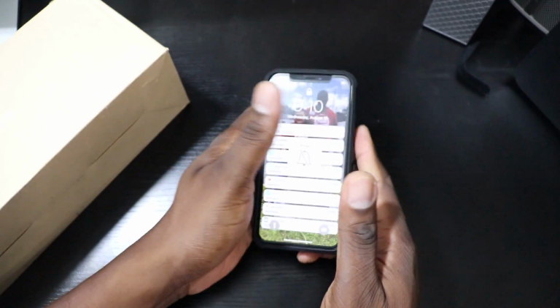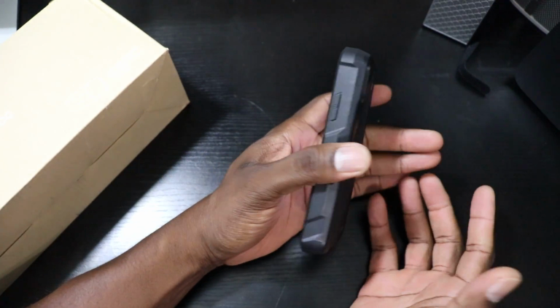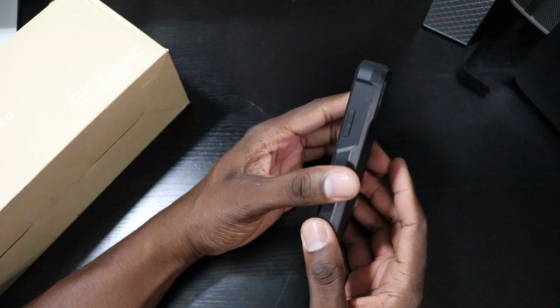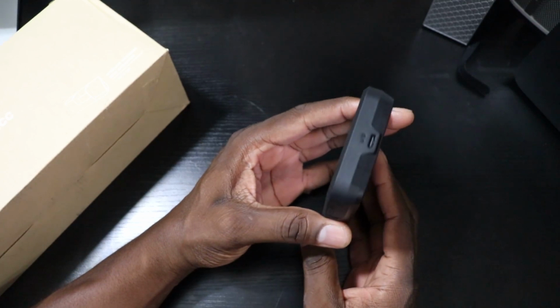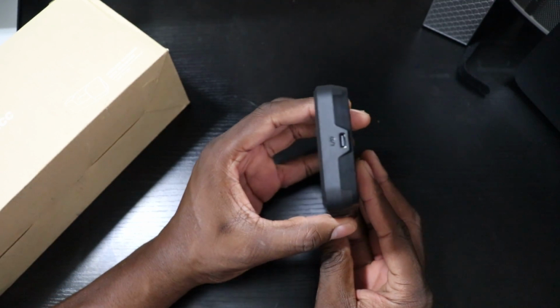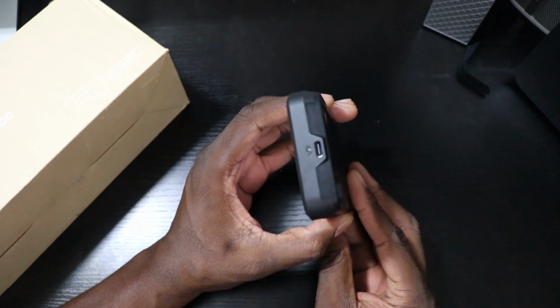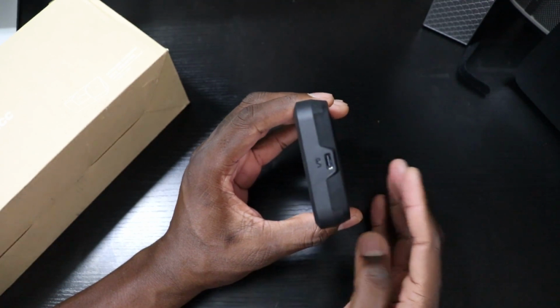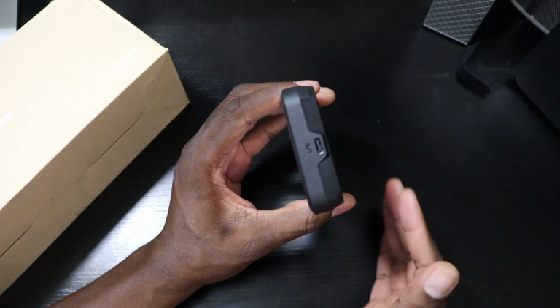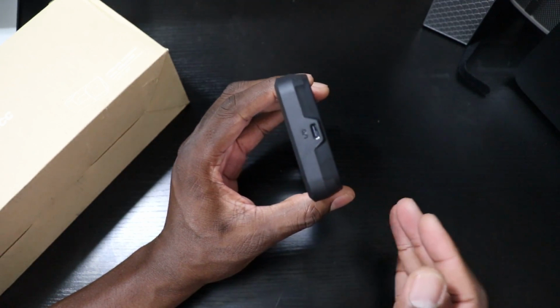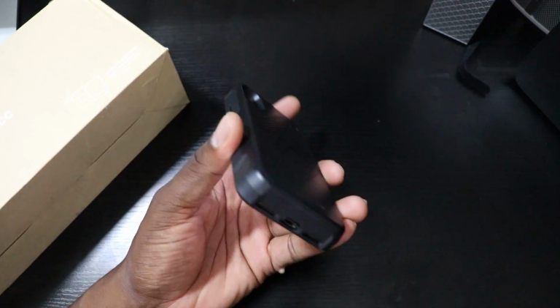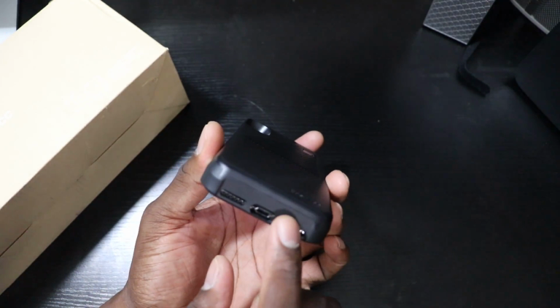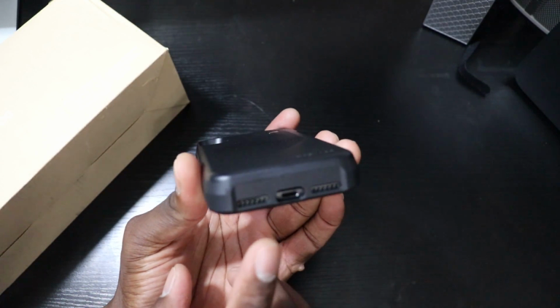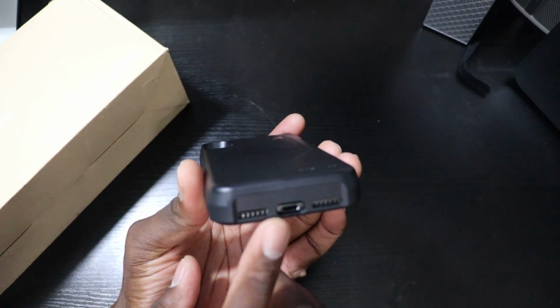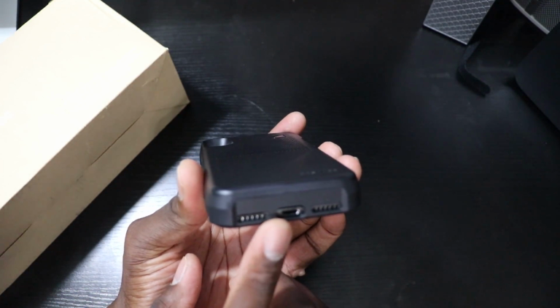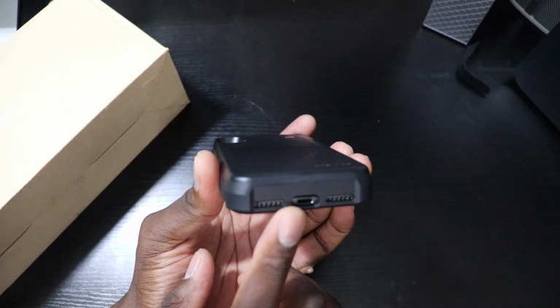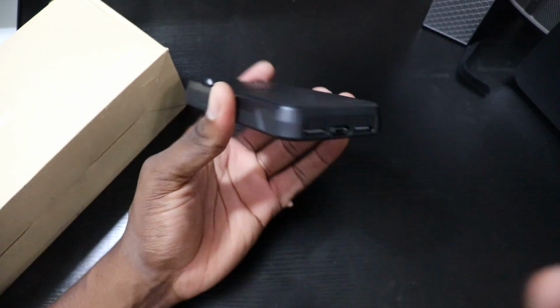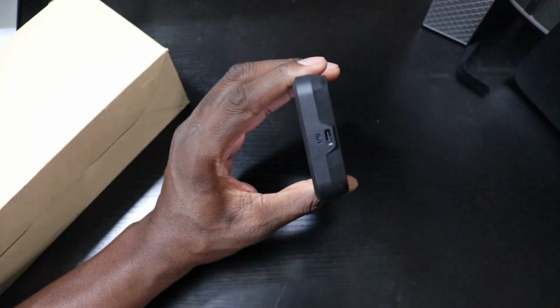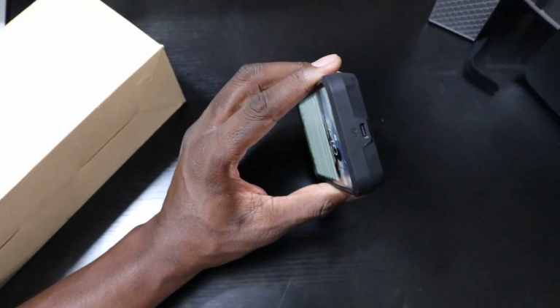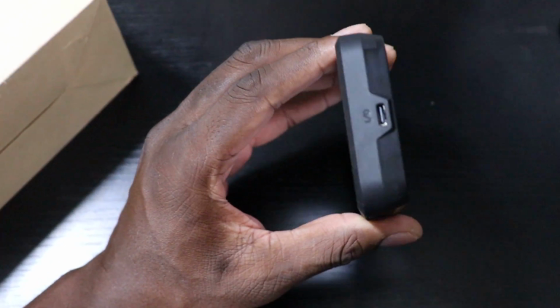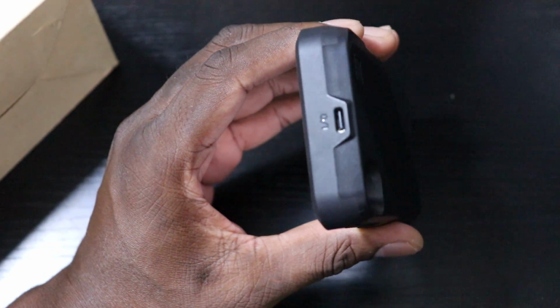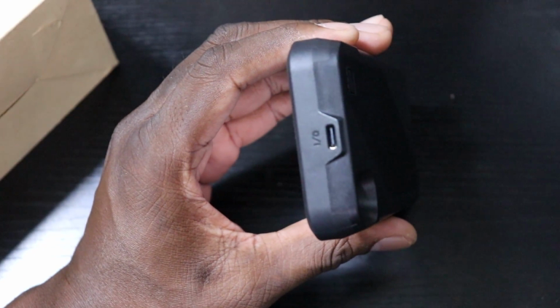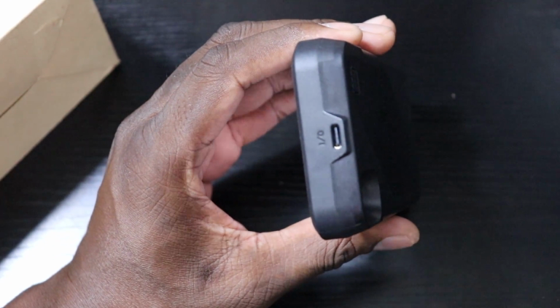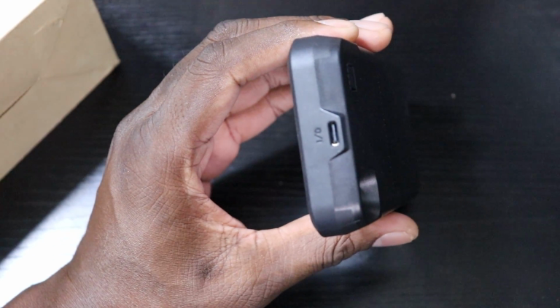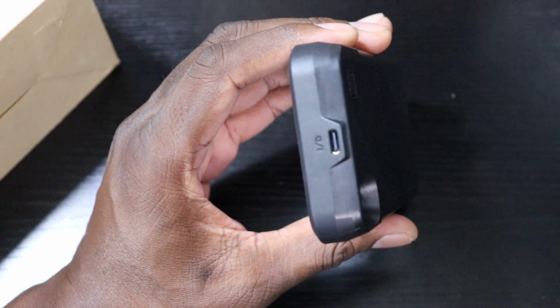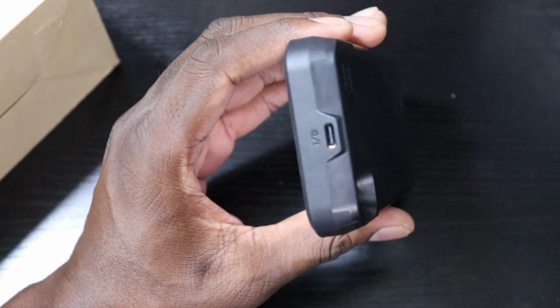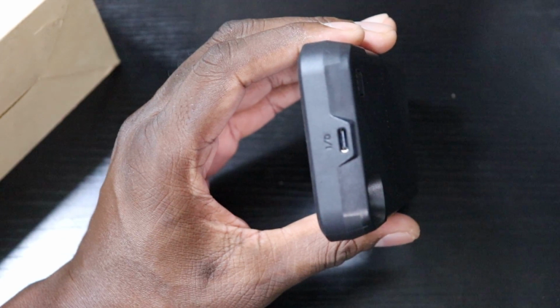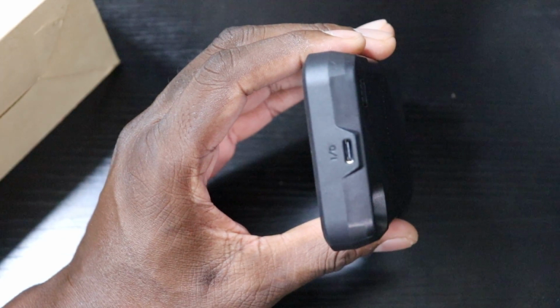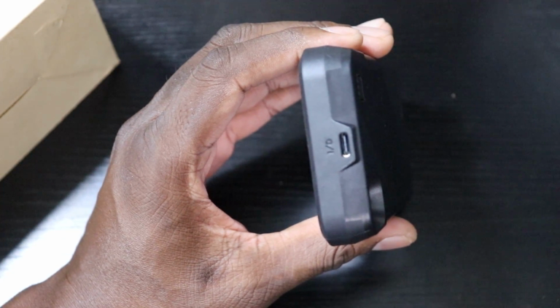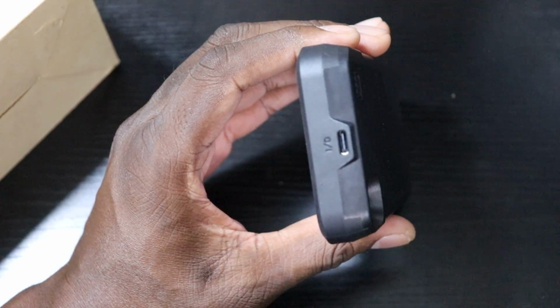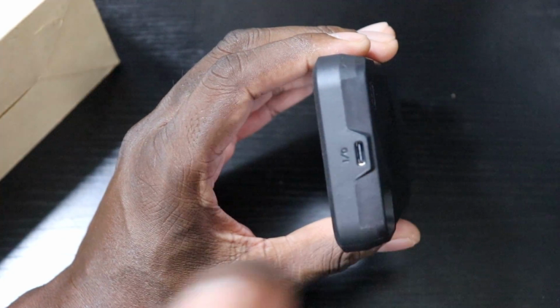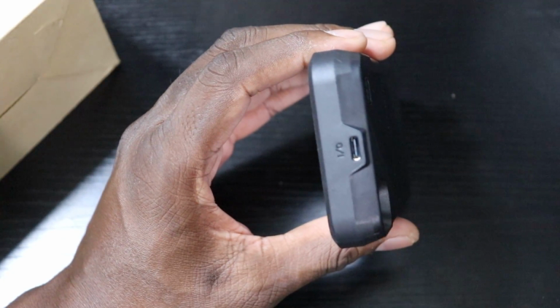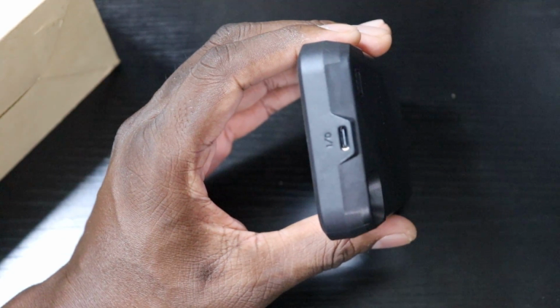You don't need to plug it in to use the phone — it doesn't plug into the phone, so it leaves your port open on the bottom. Let me zoom in a little bit. This uses Type-C to charge, and I thought that was interesting. There is a Type-C cable in the box as well.